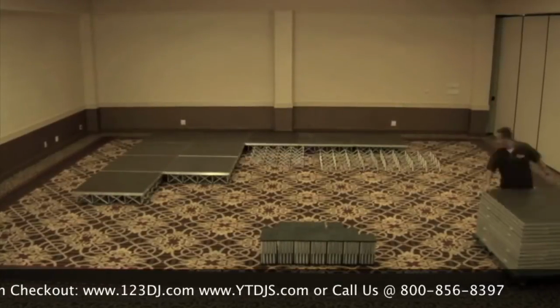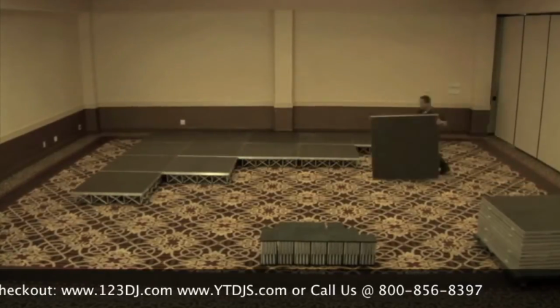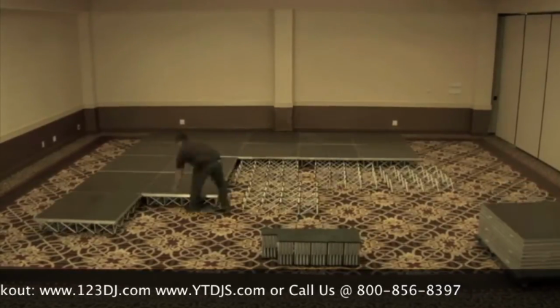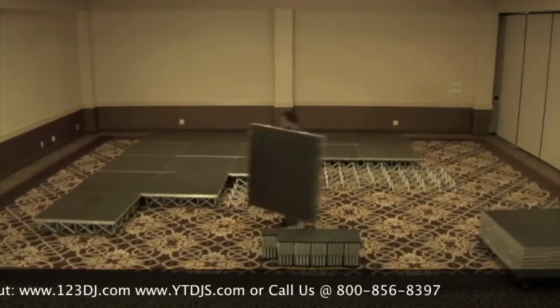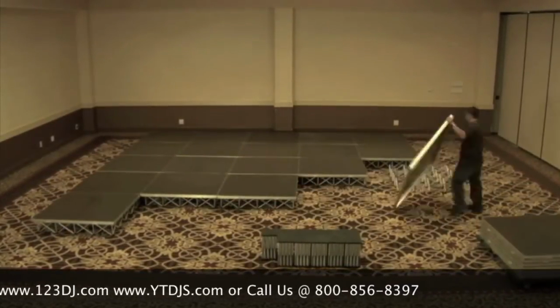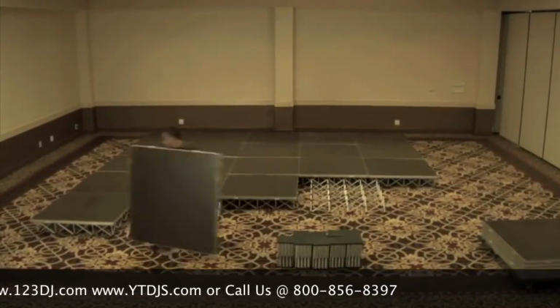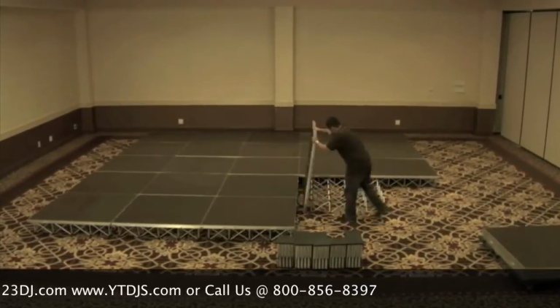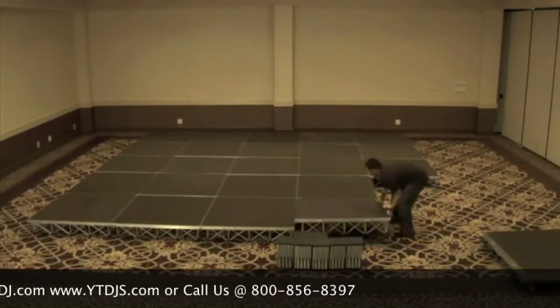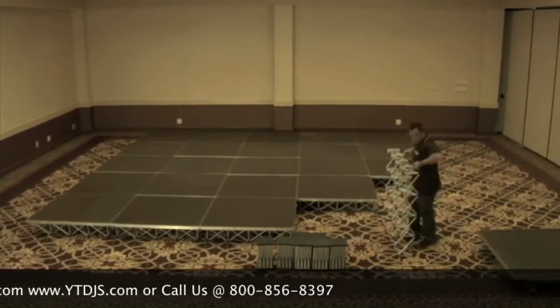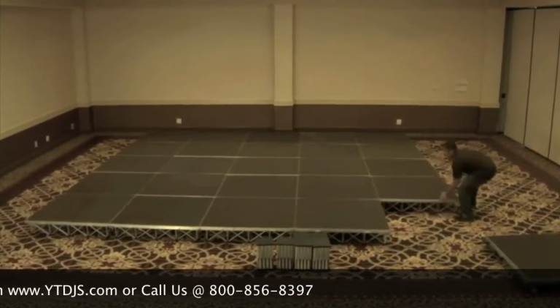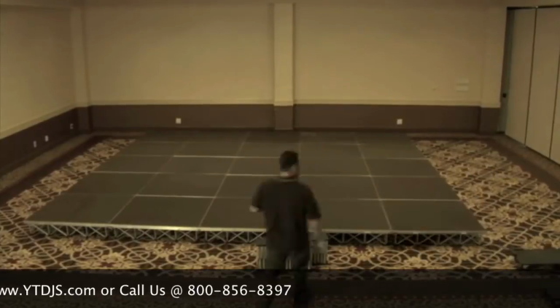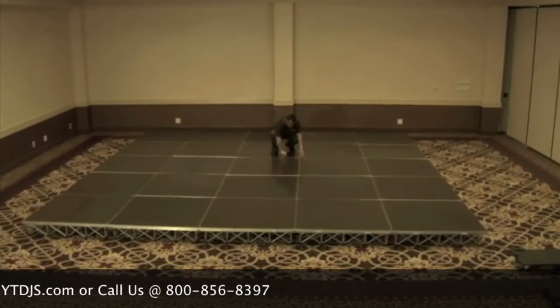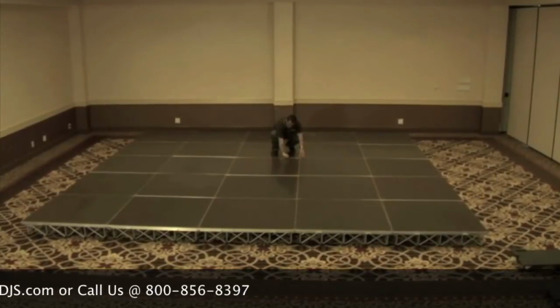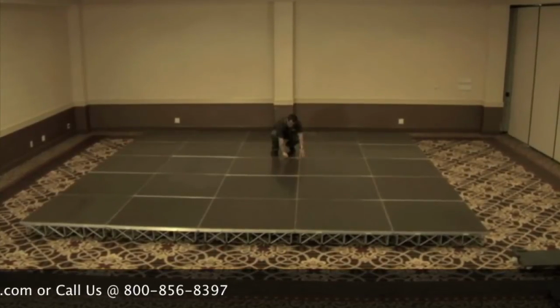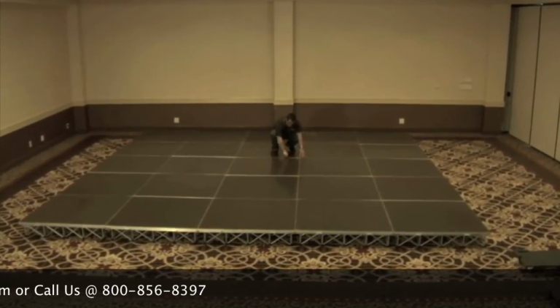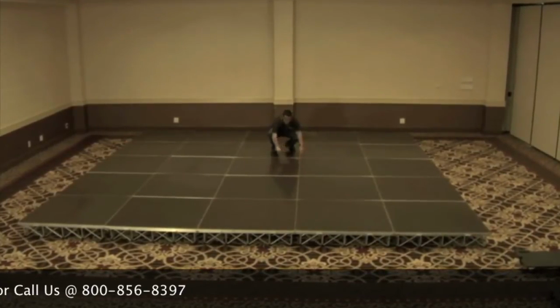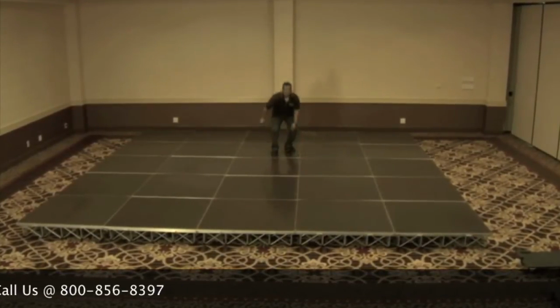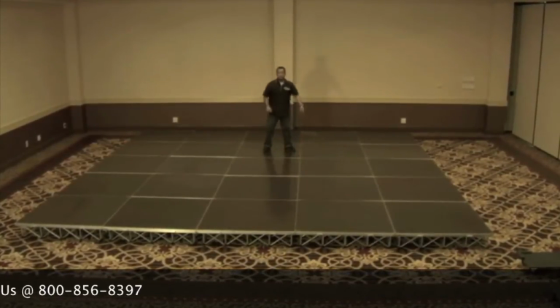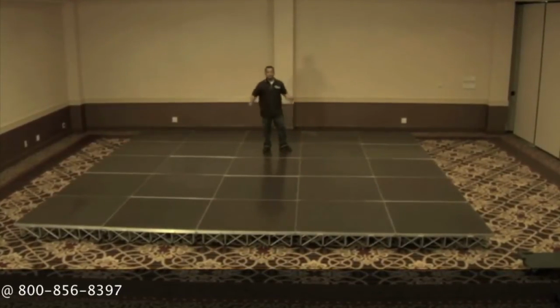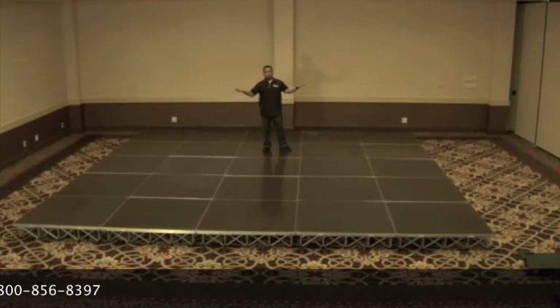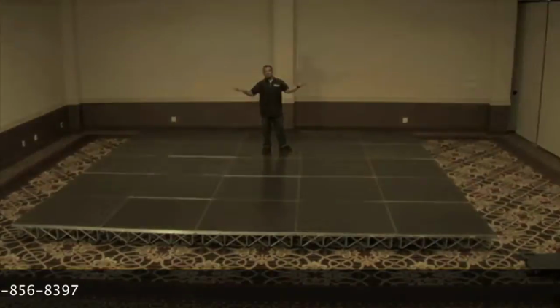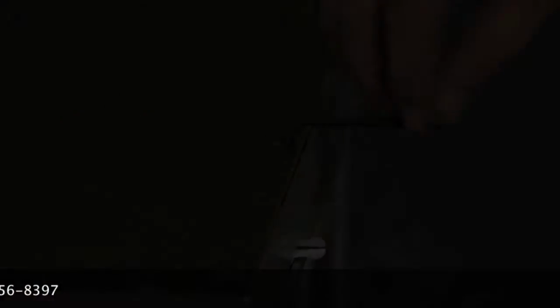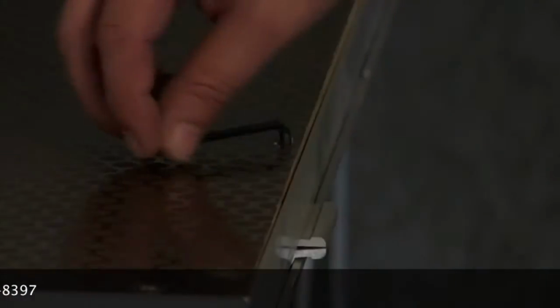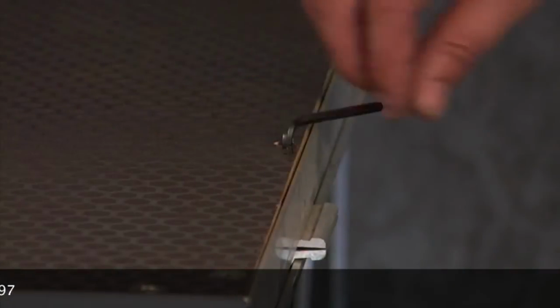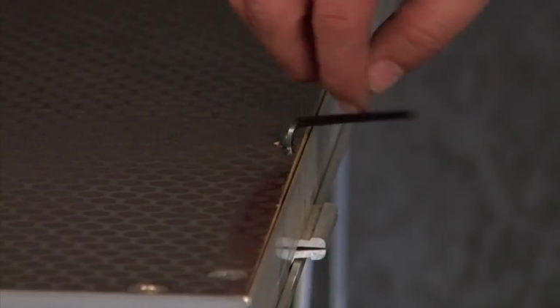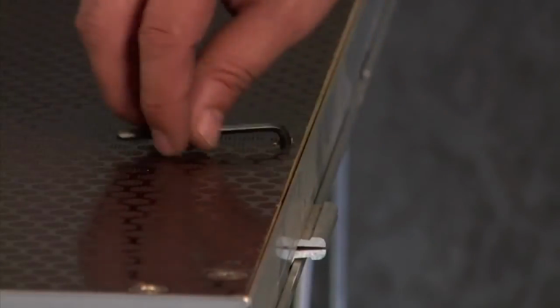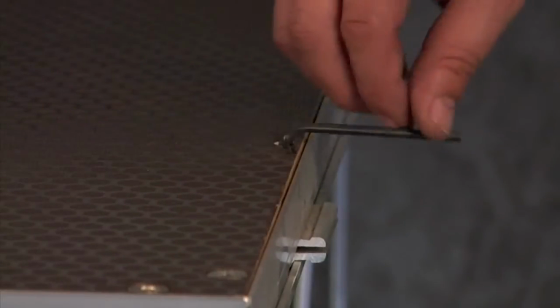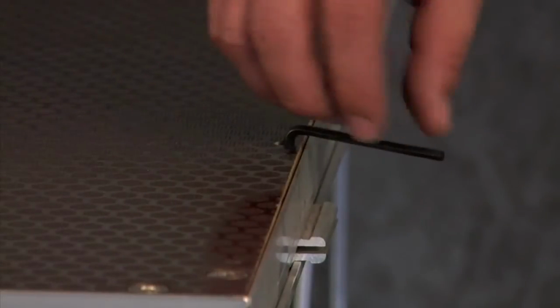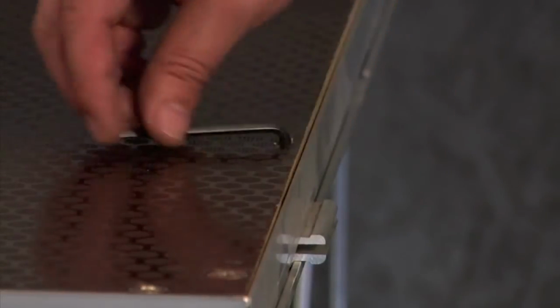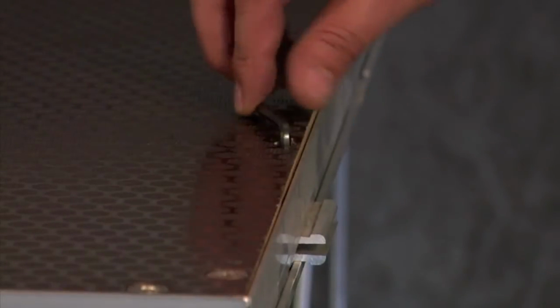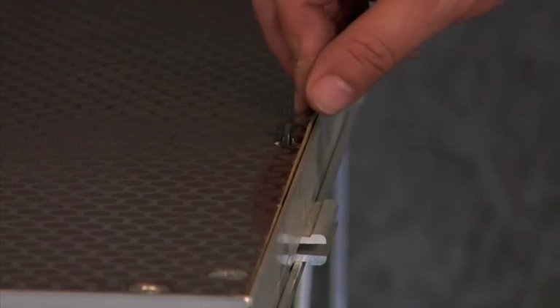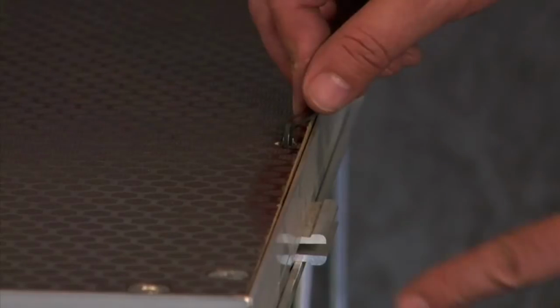Setup is easy and can be done by one person. In fact, this massive 20 foot by 20 foot configuration was set up in less than 30 minutes. The patent-pending Durodex quick-lock mechanism ensures a seamless build with minimal time and effort.